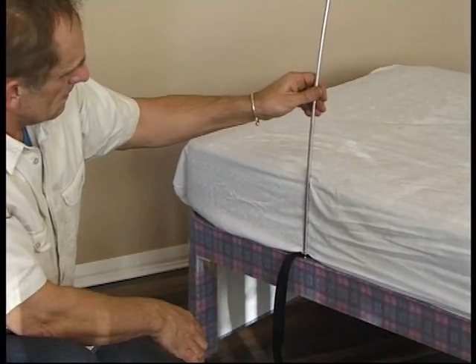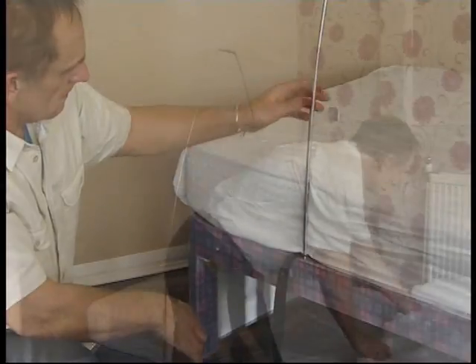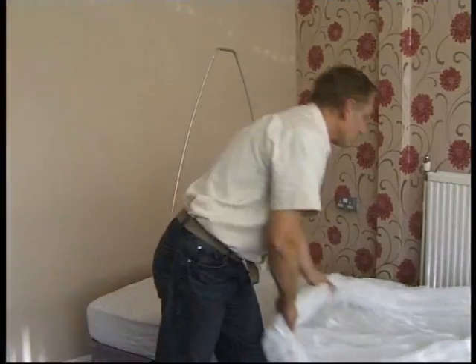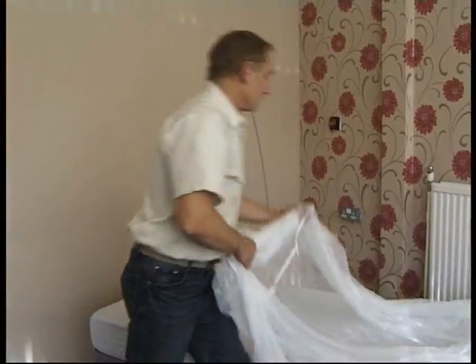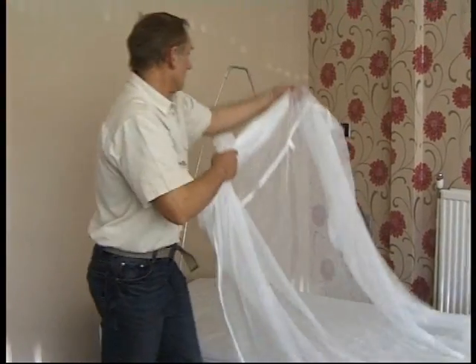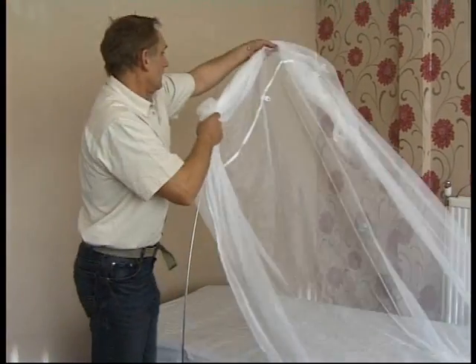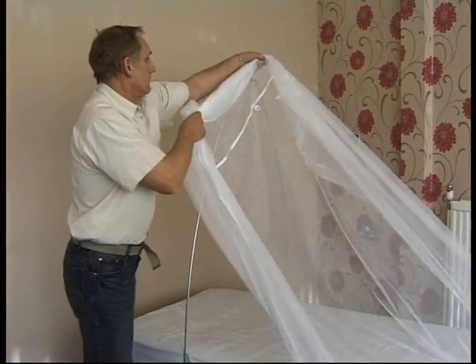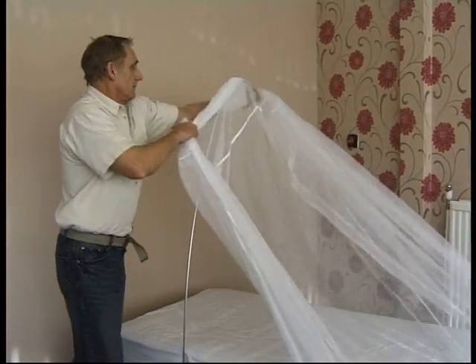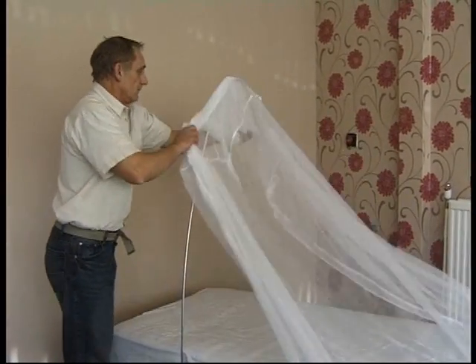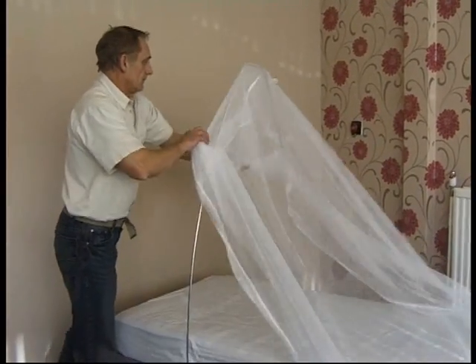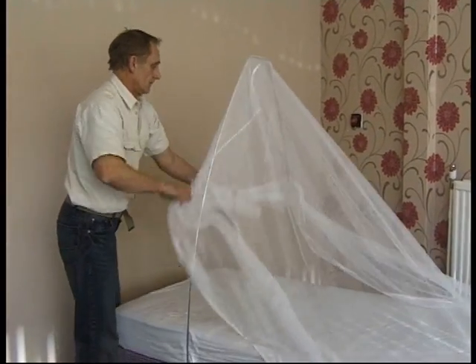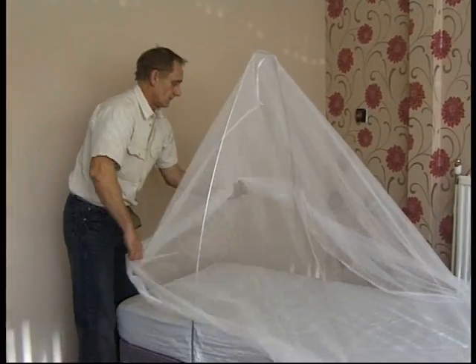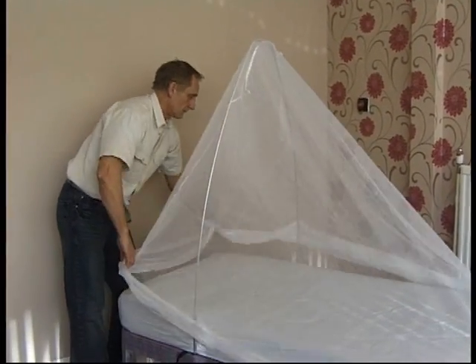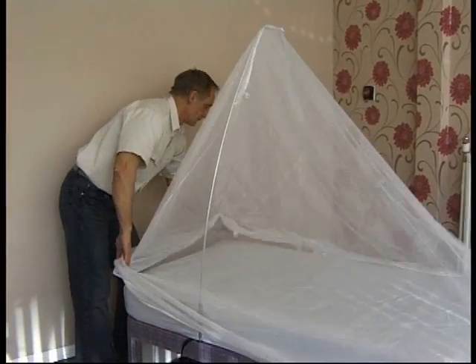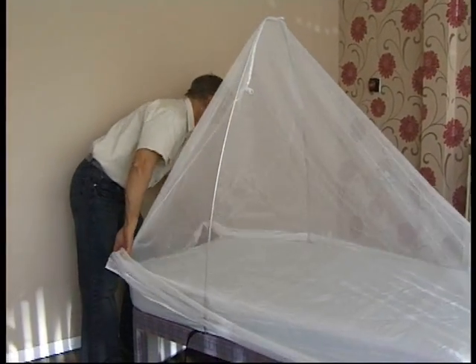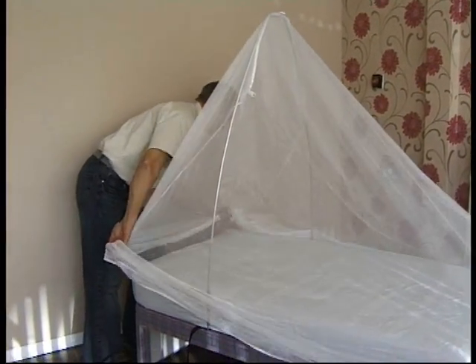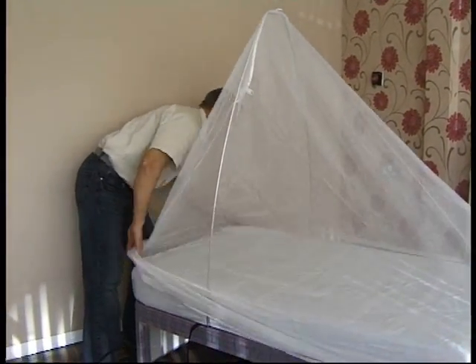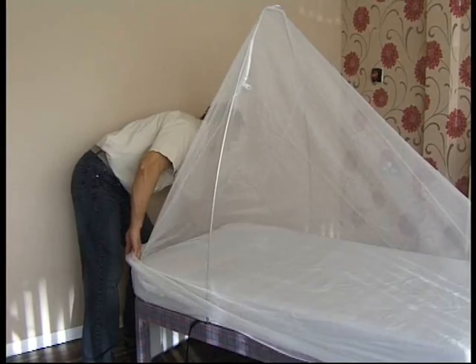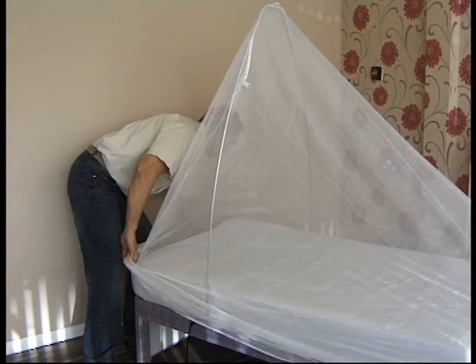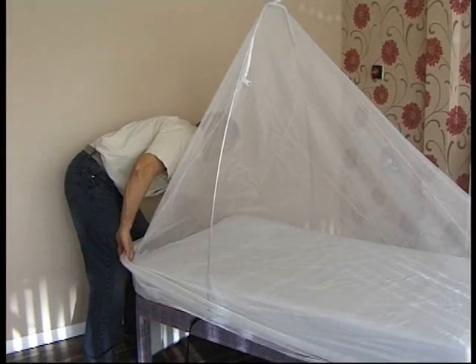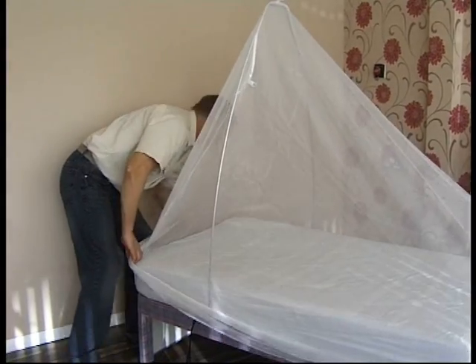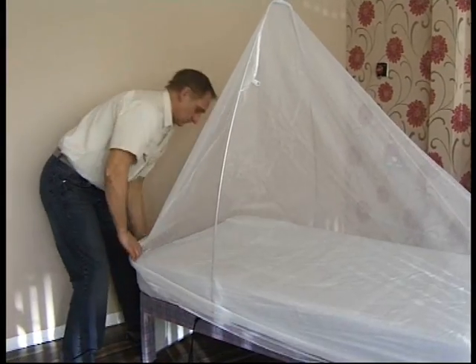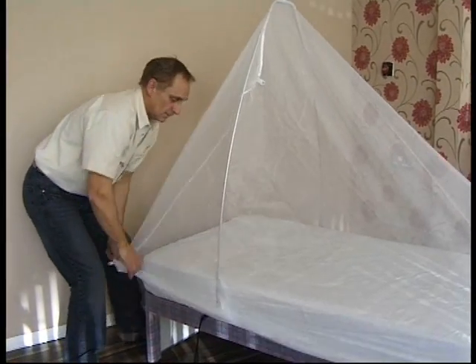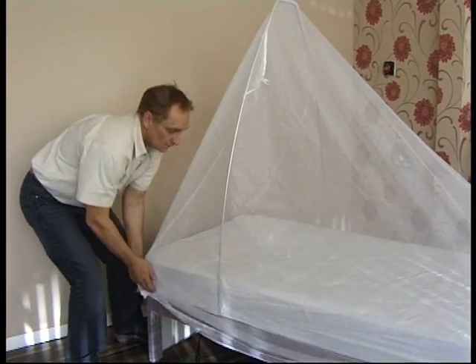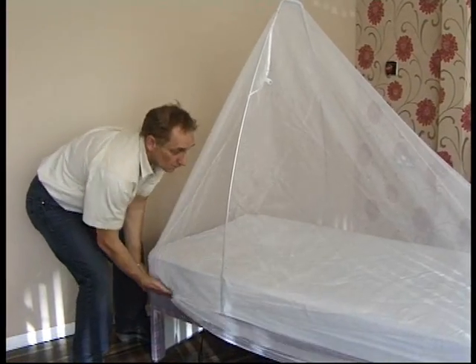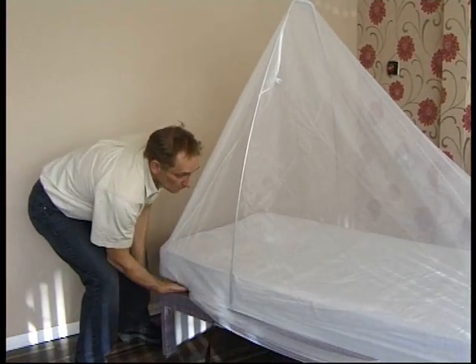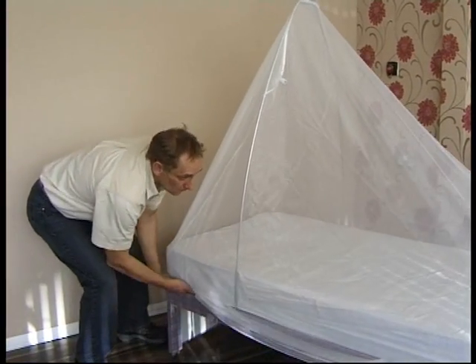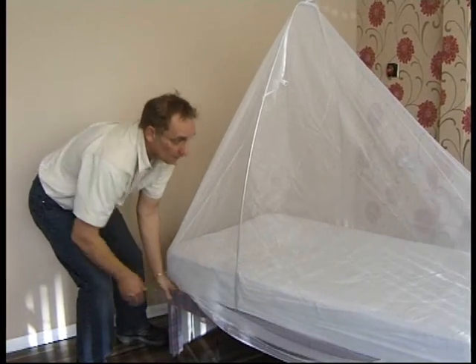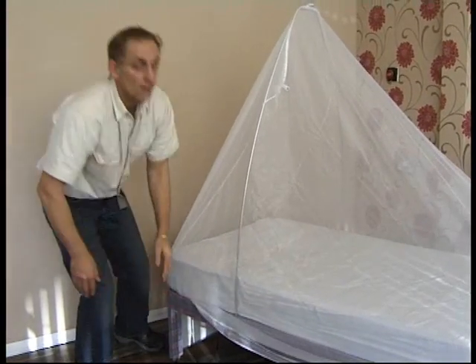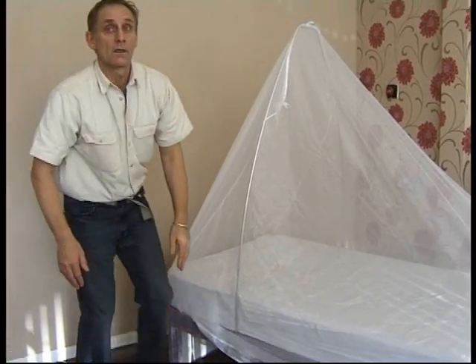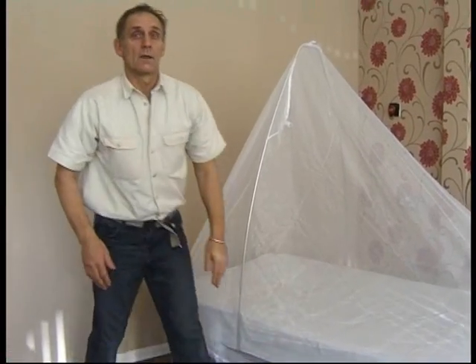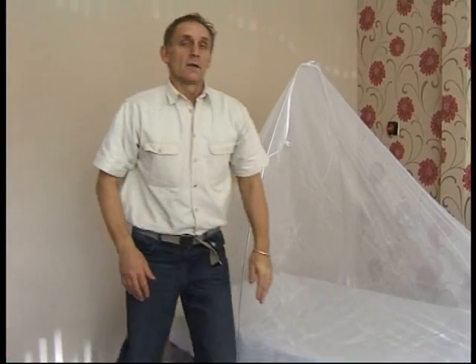A mosquito net can either be thrown over the frame or hung from the frame. On this occasion, we're using one that can be thrown over the frame.